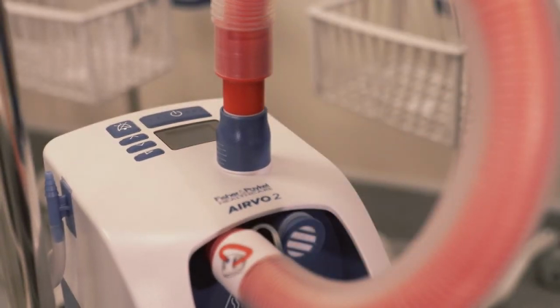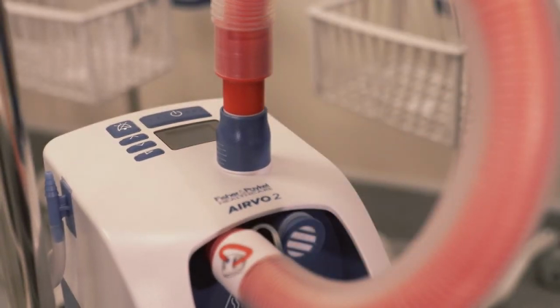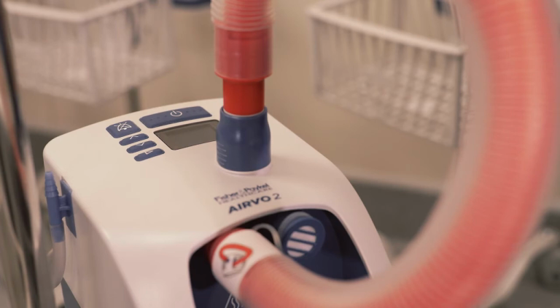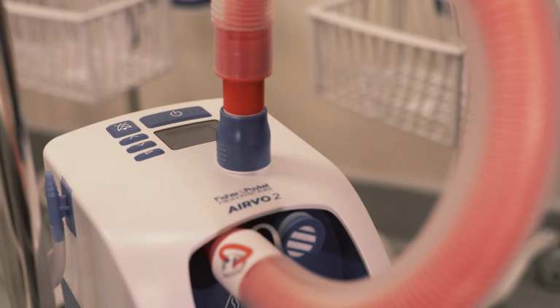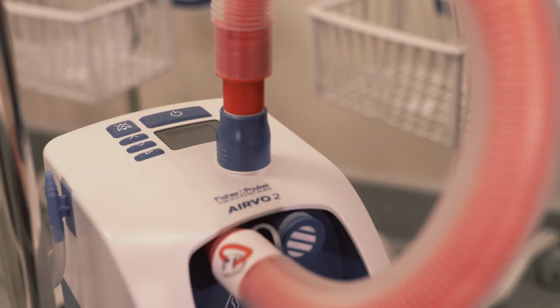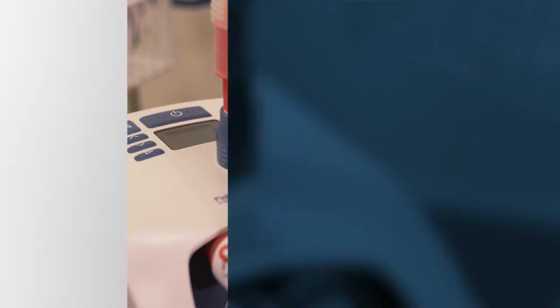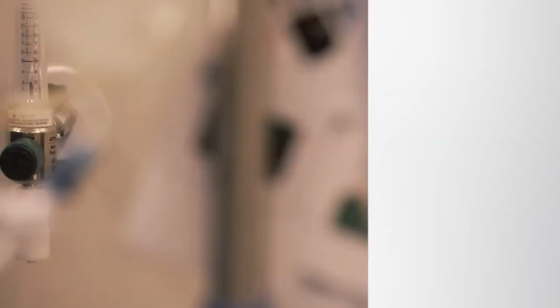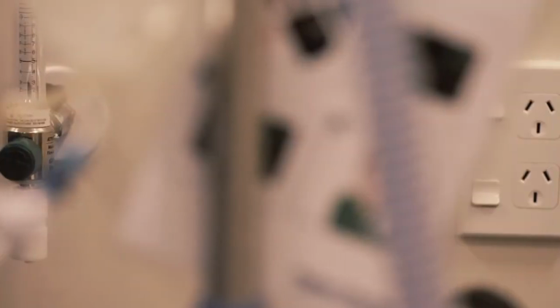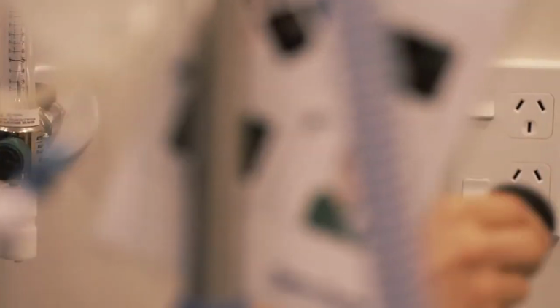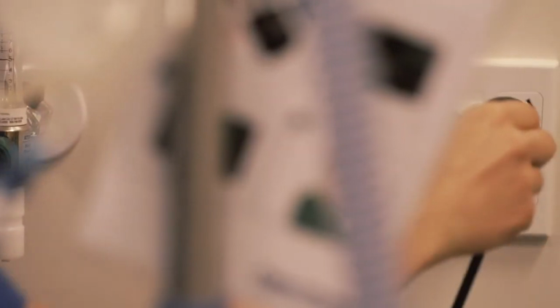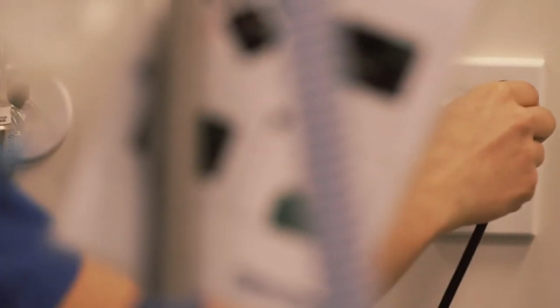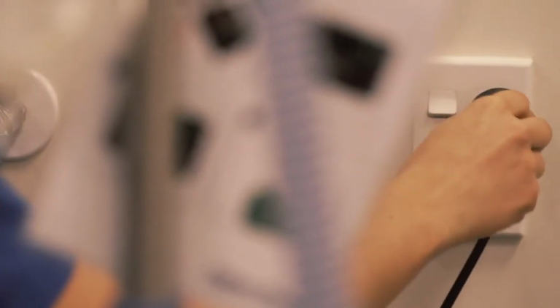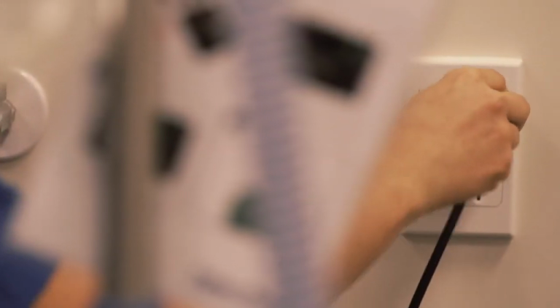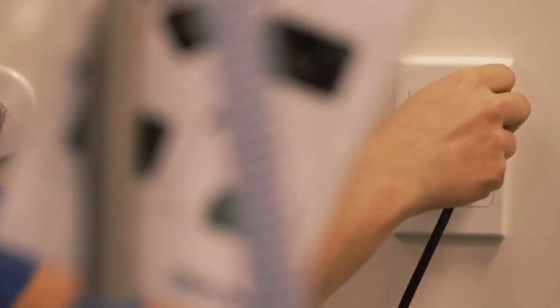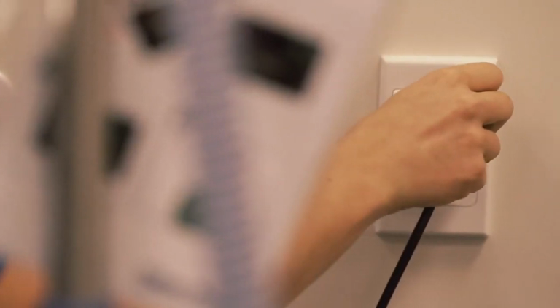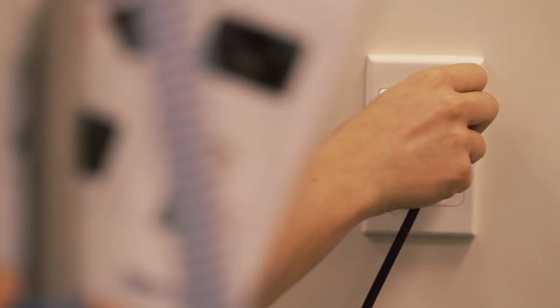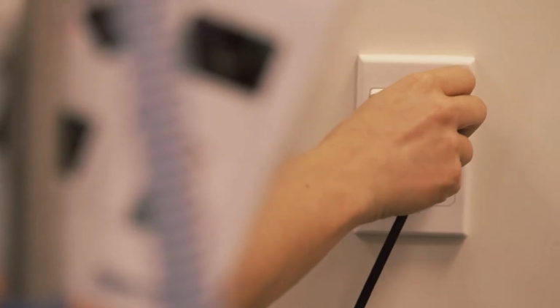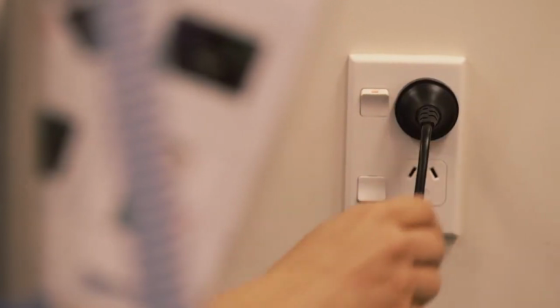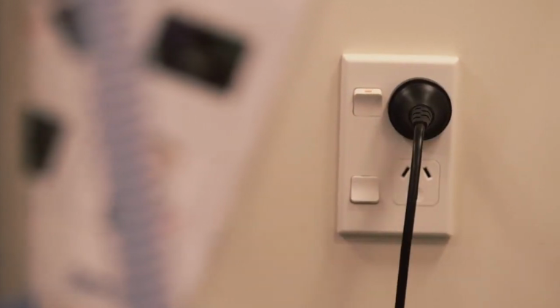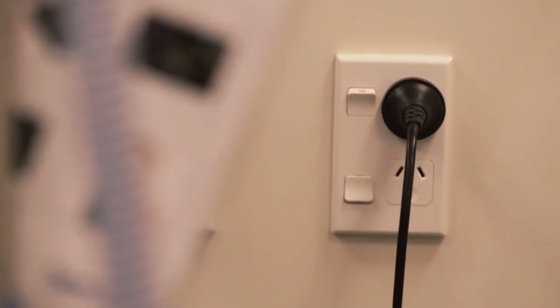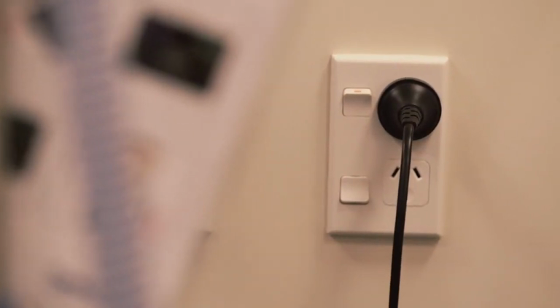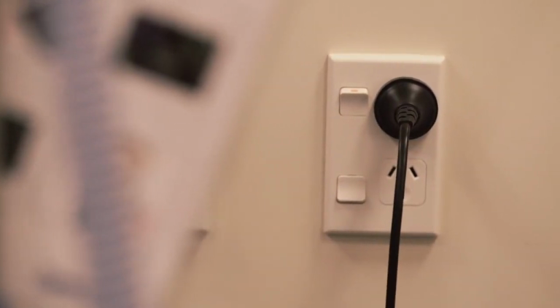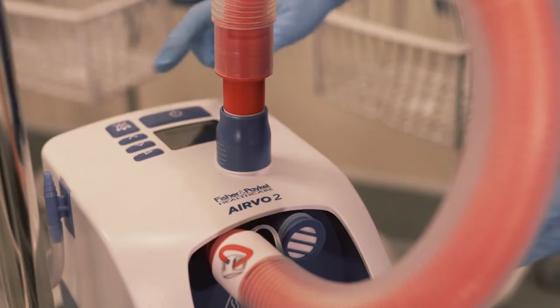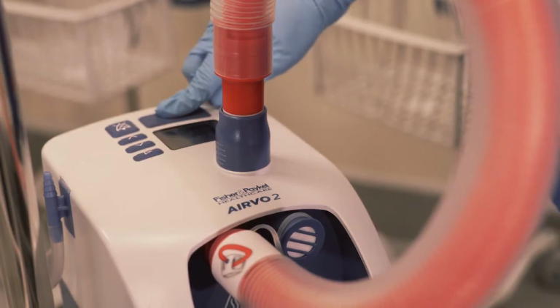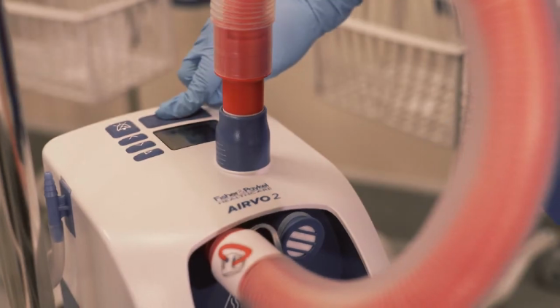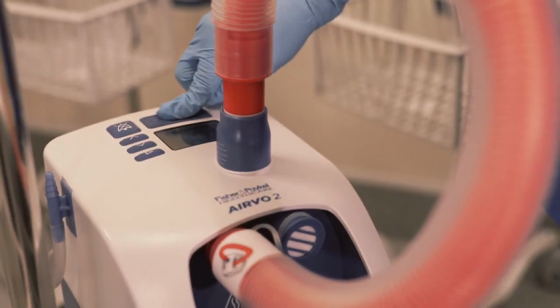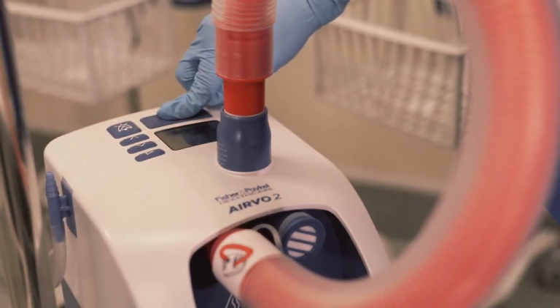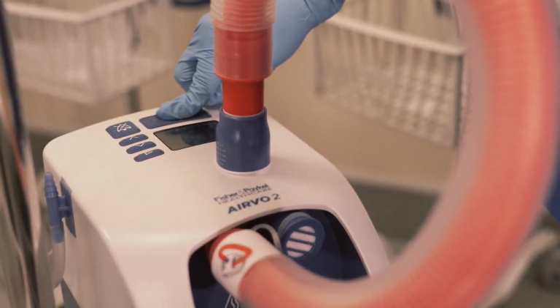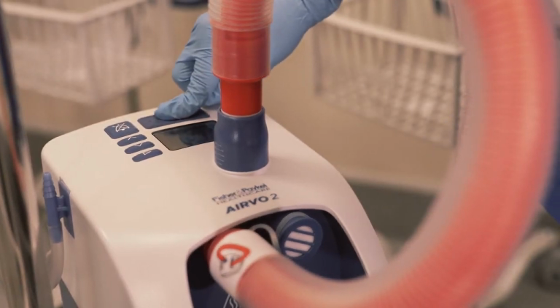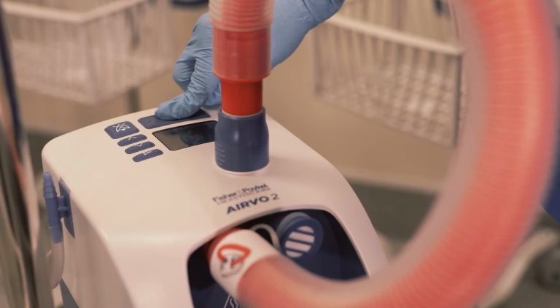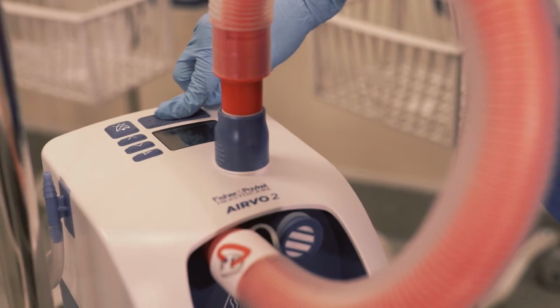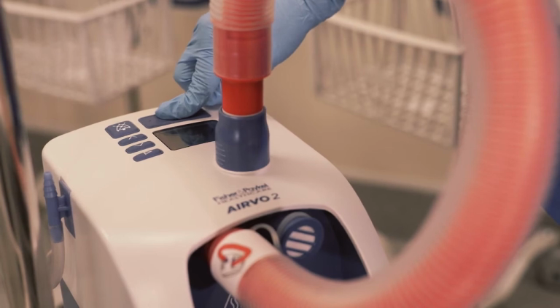The Evo2 is ready for disinfection. Connect the power cable to the mains utility power socket and start the disinfection cycle by holding the on-off button for three seconds until the unit beeps.